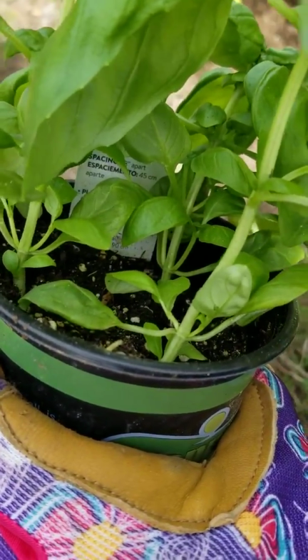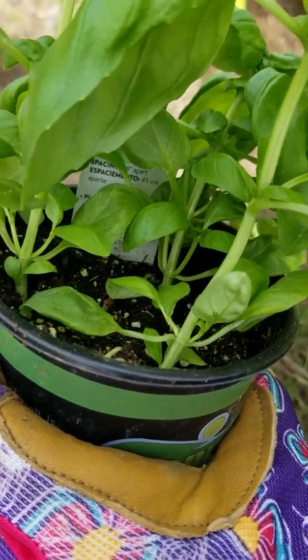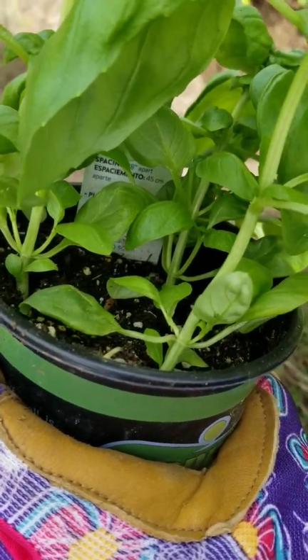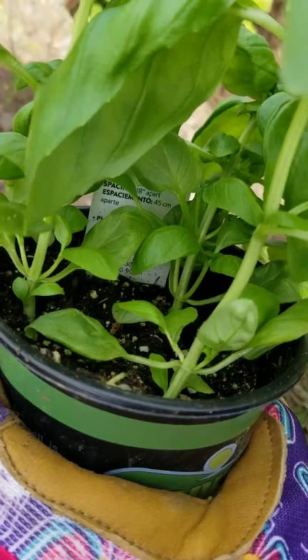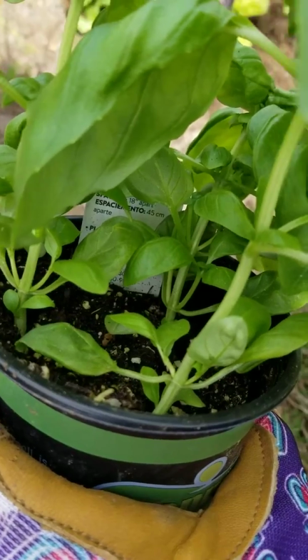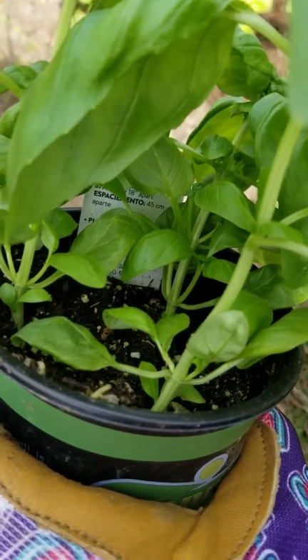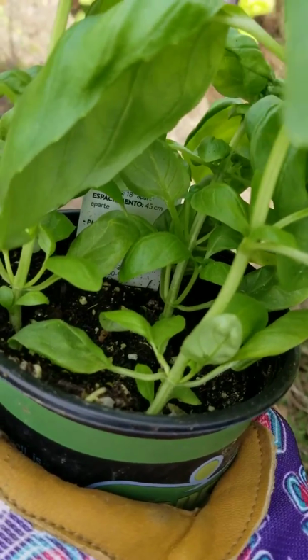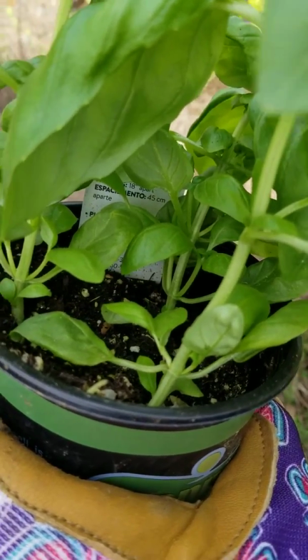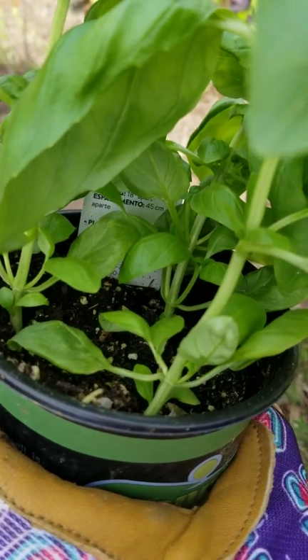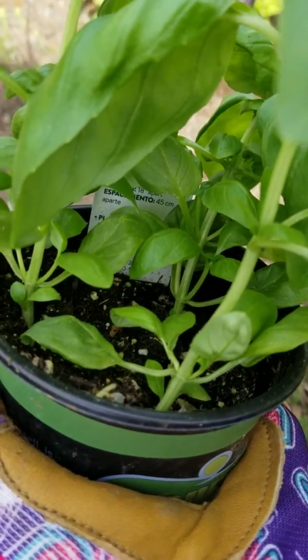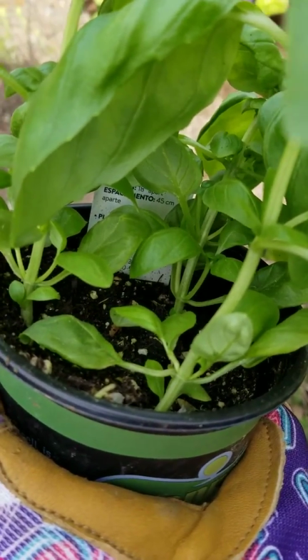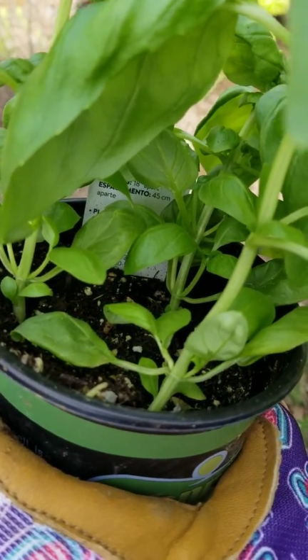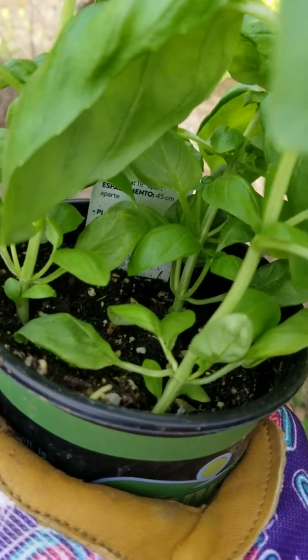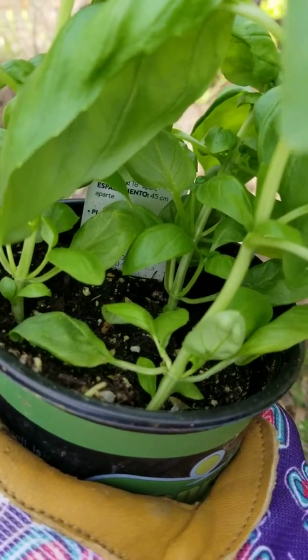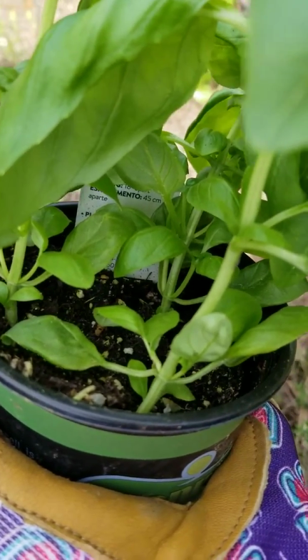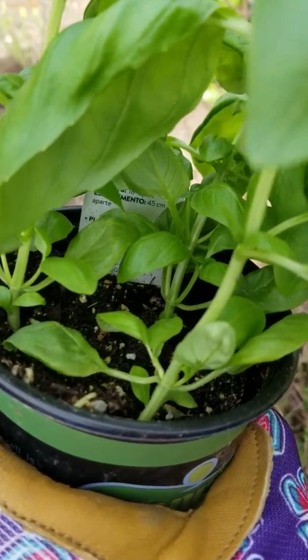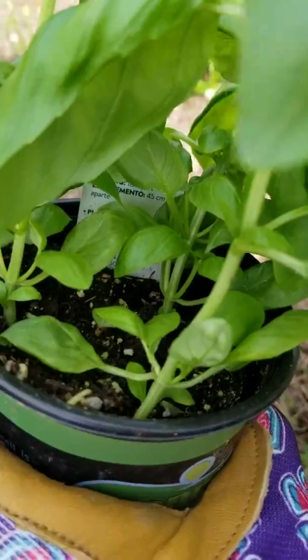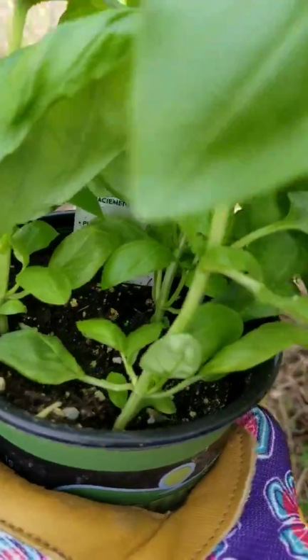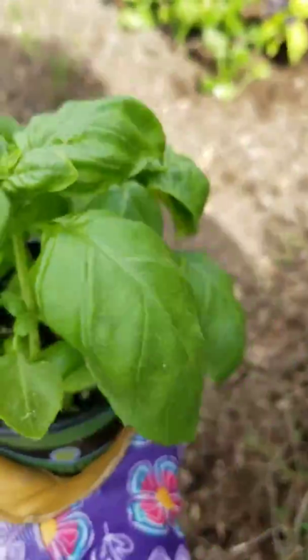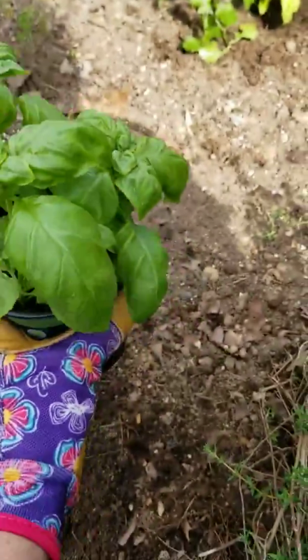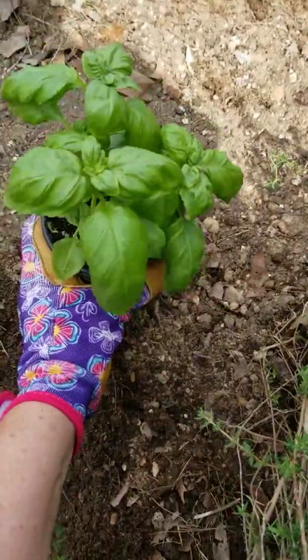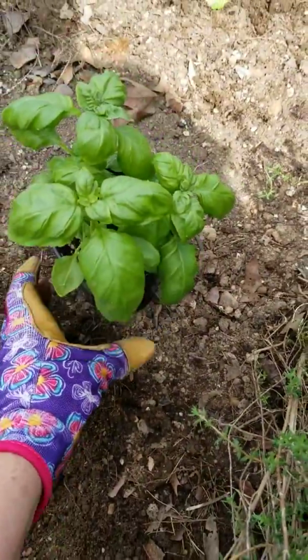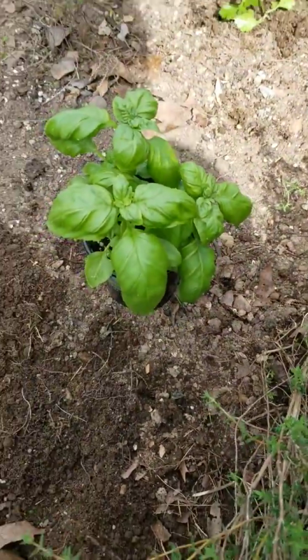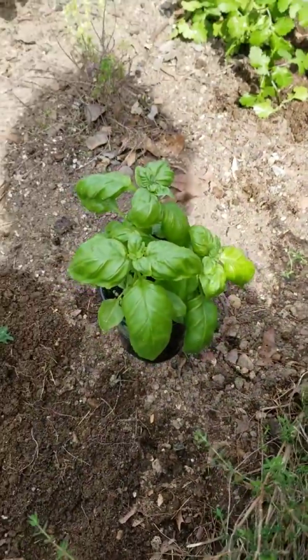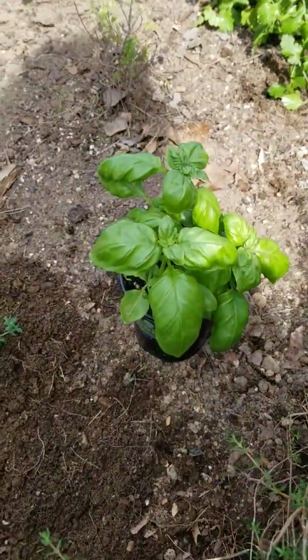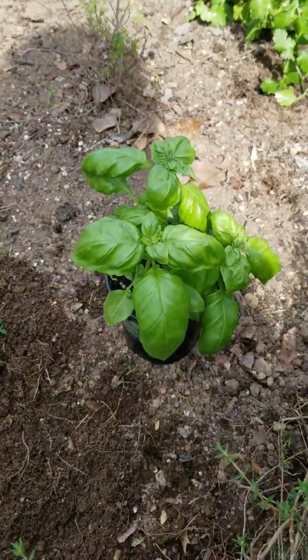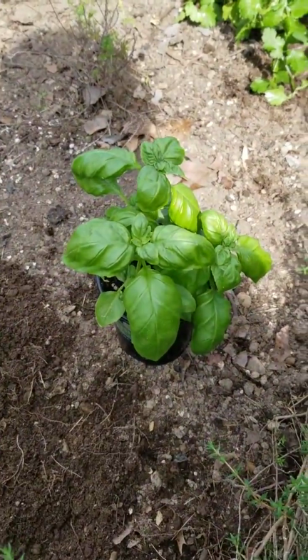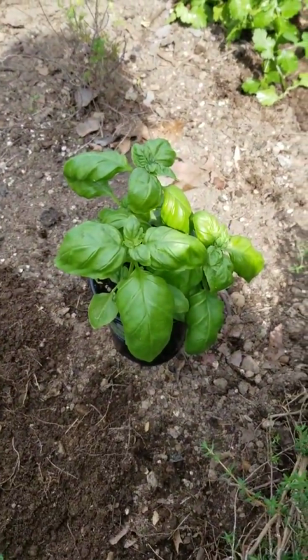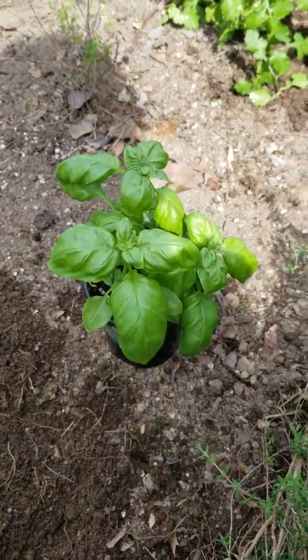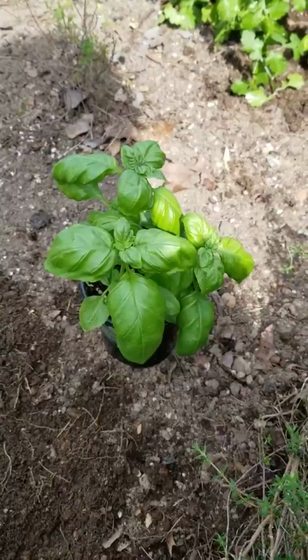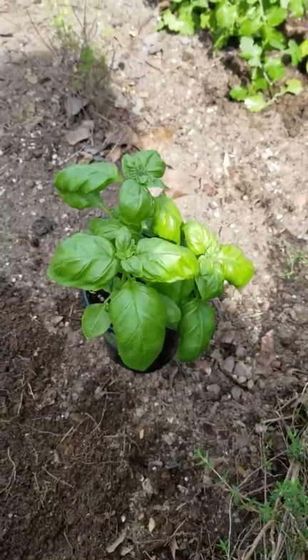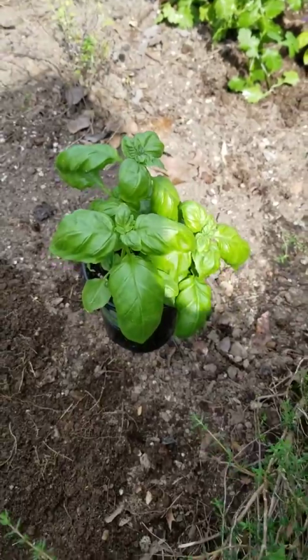So here's what I like to do. I like to separate them and plant them separately — I have three whole basil plants. I don't plant them all together.